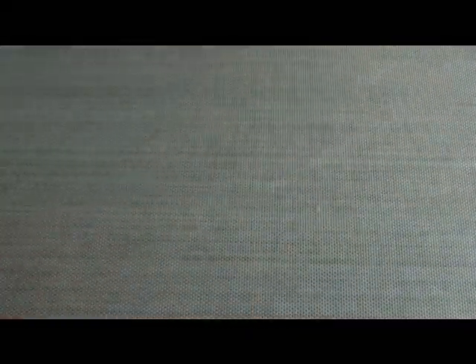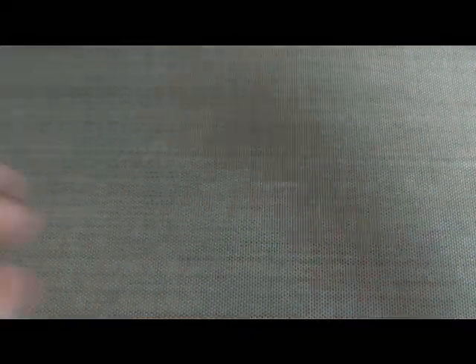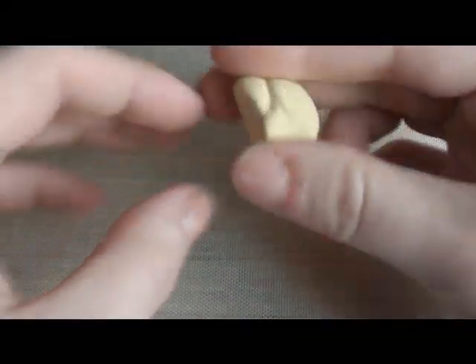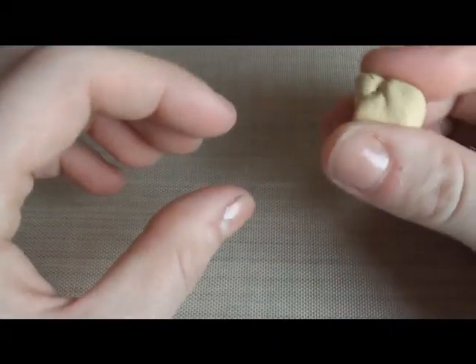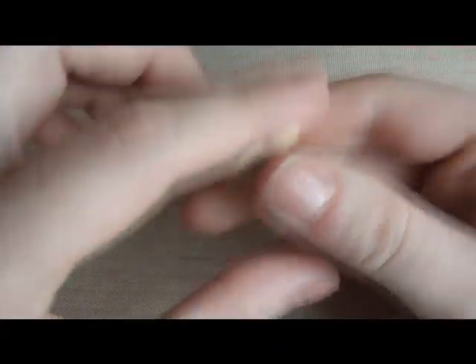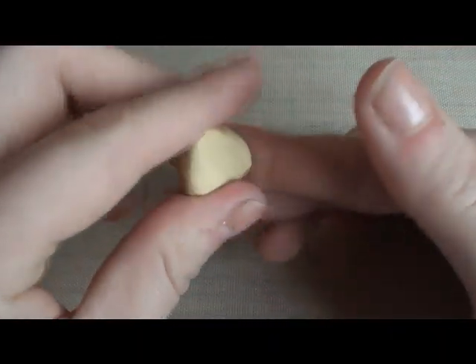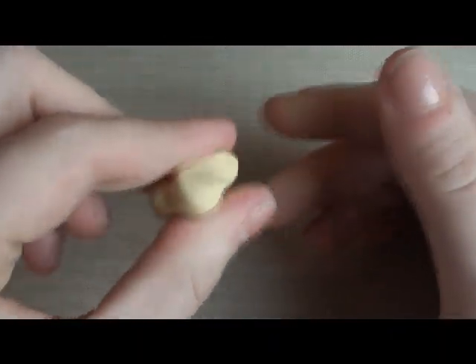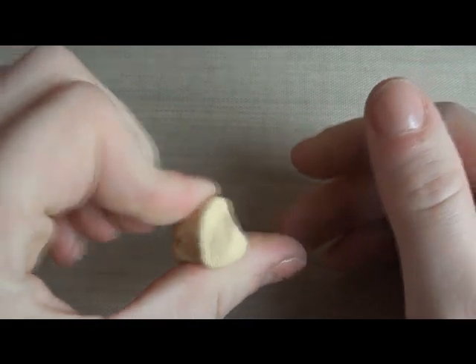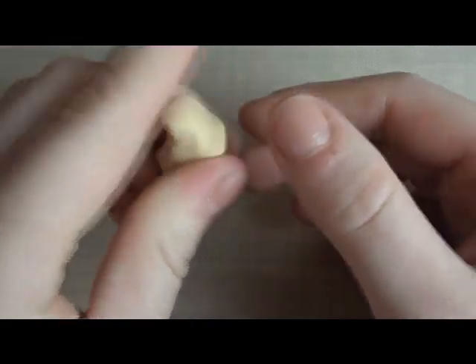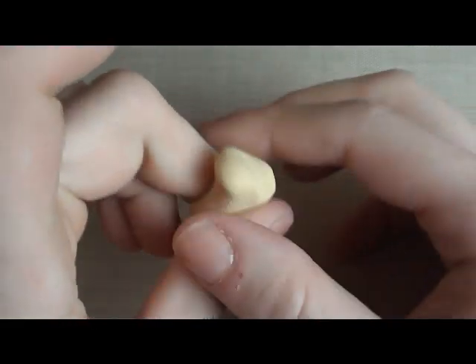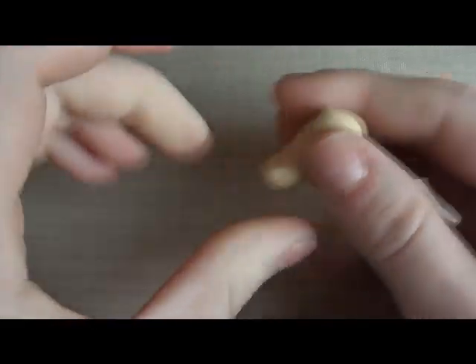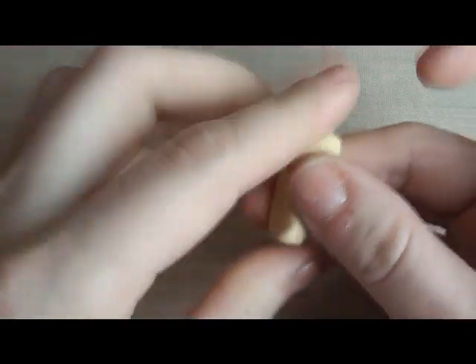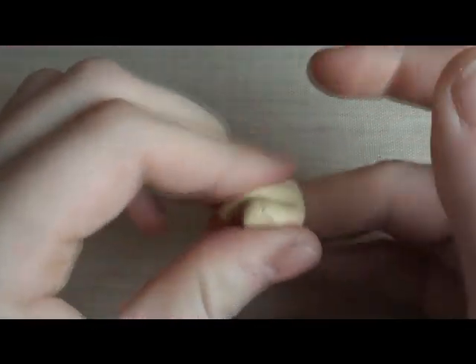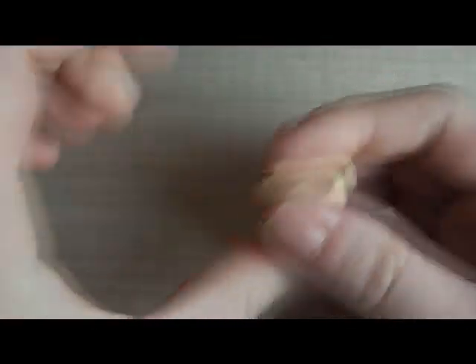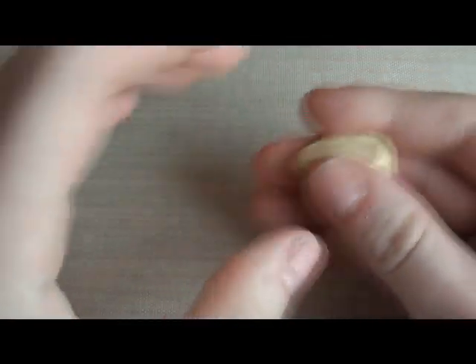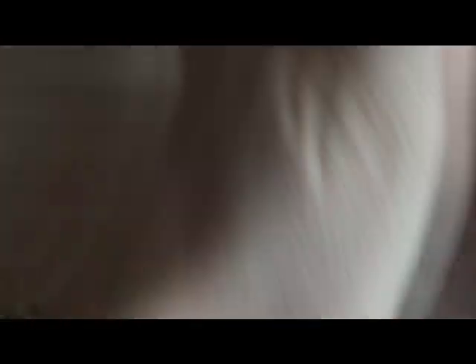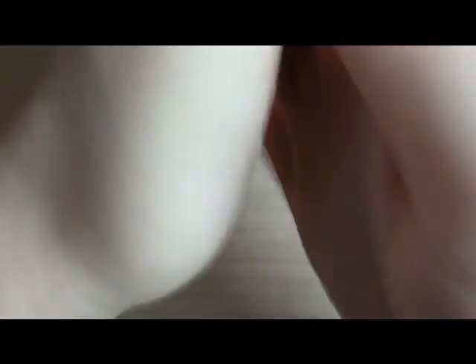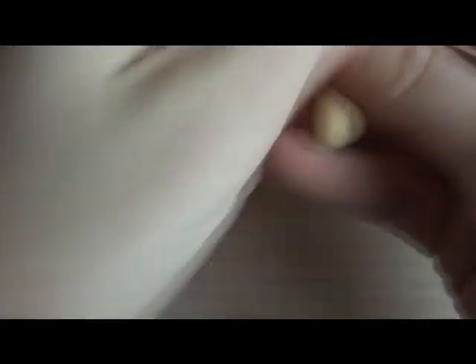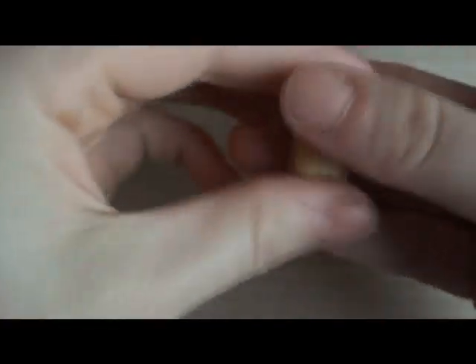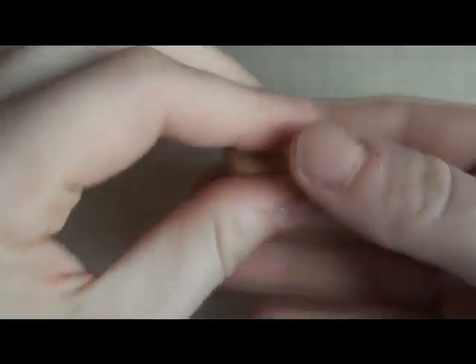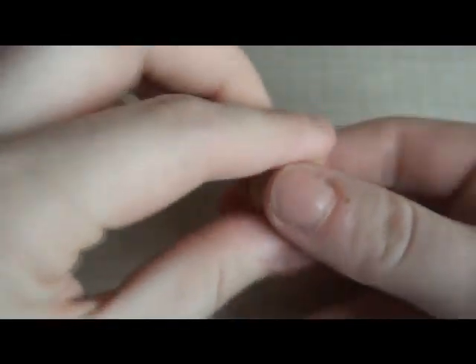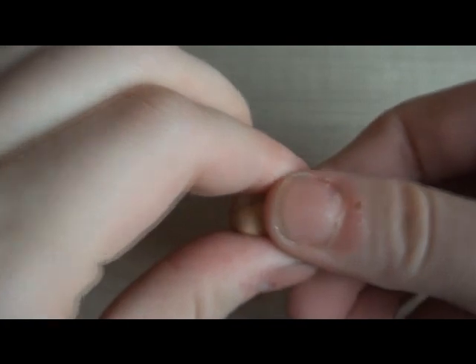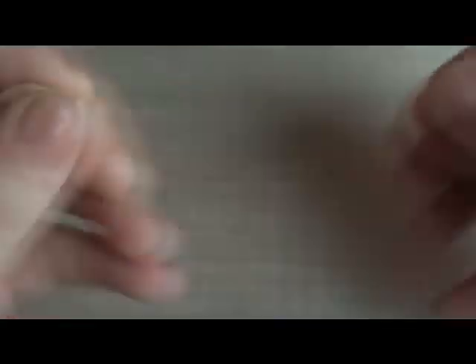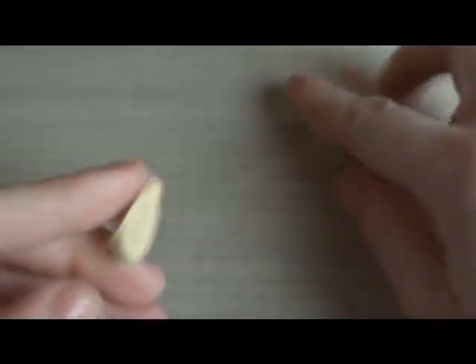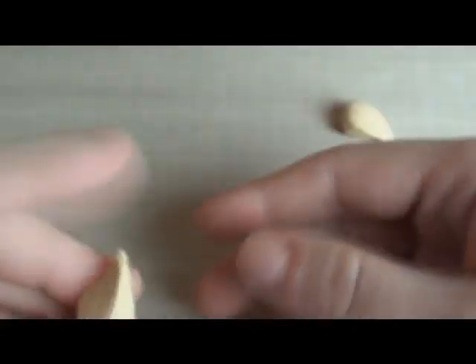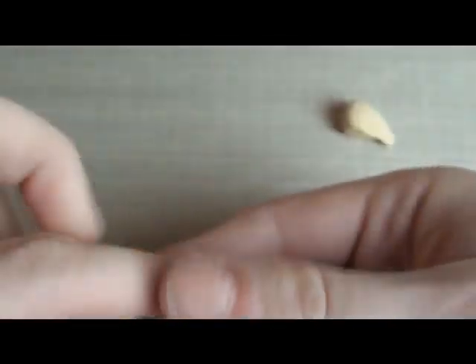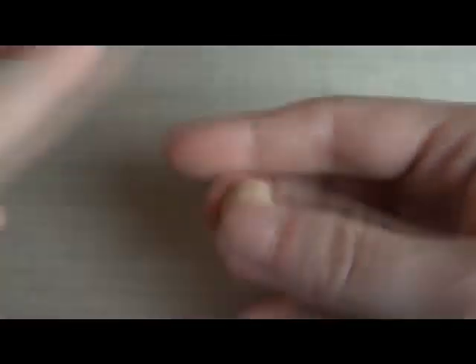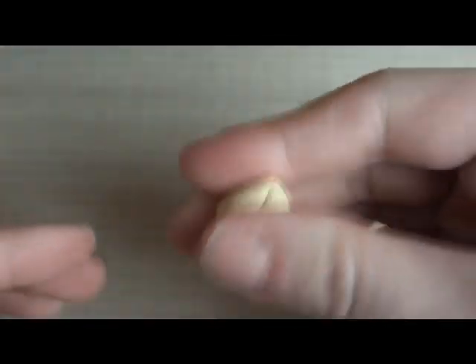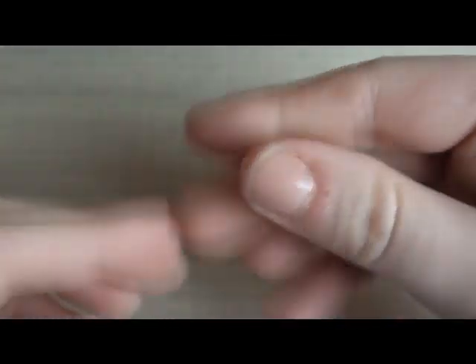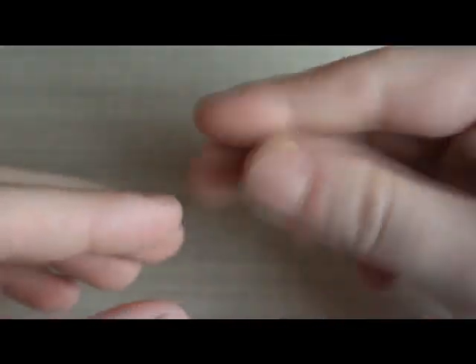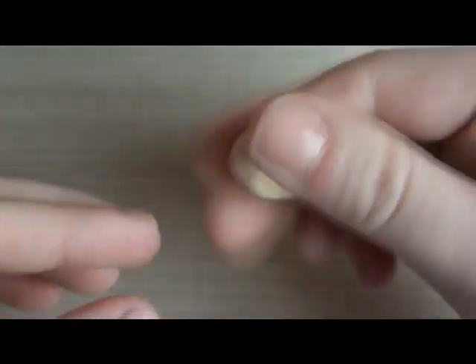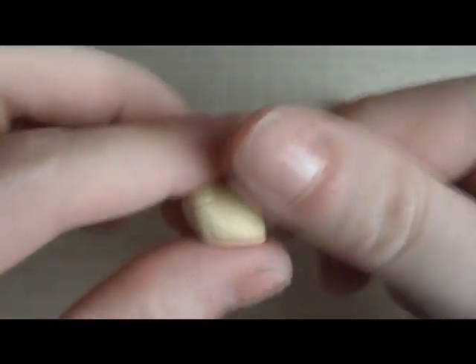Alright, so you want to start off with some clay — like some tan-colored clay or a light brown. I'm just rolling it into a ball, and I'm going to start off with a ball.